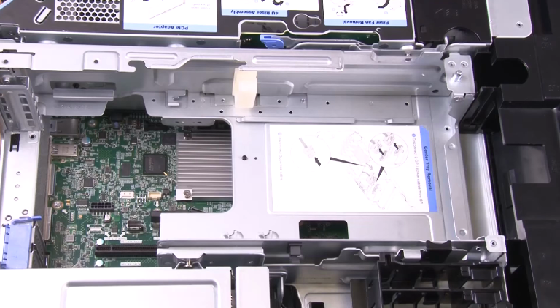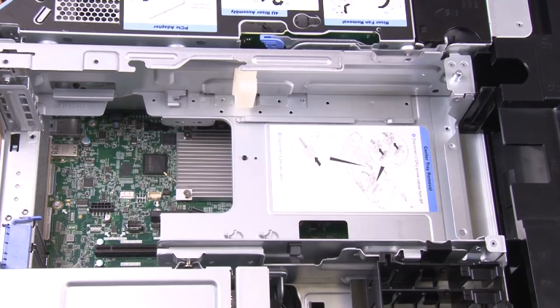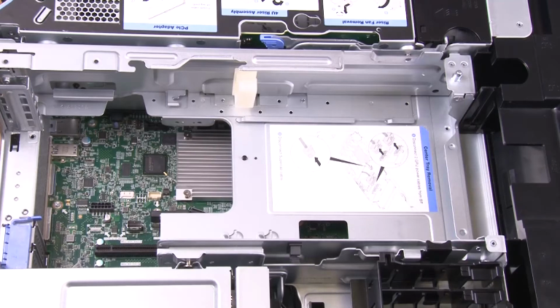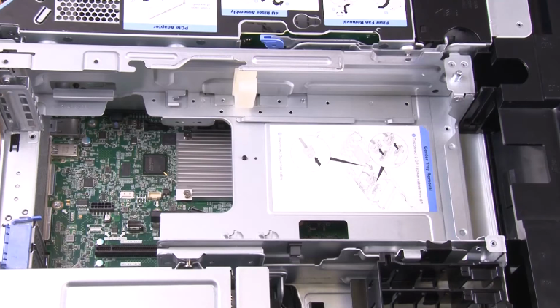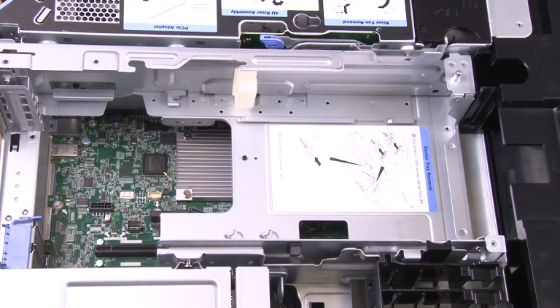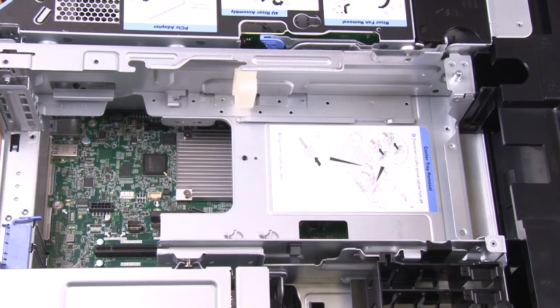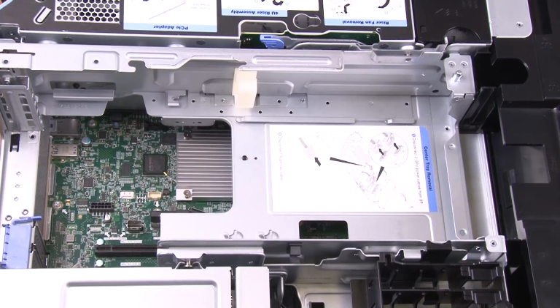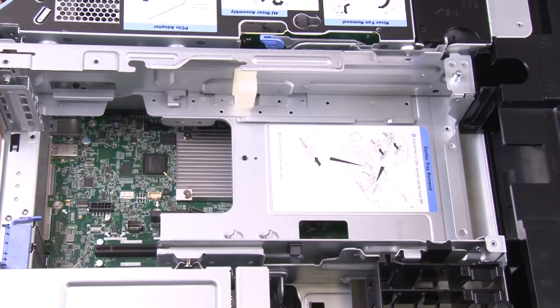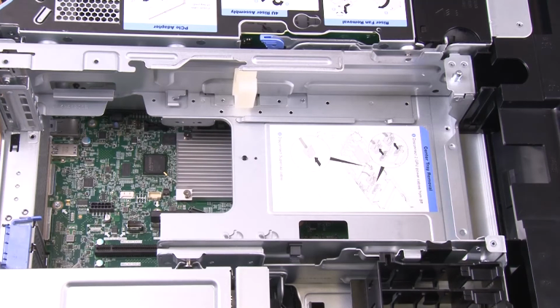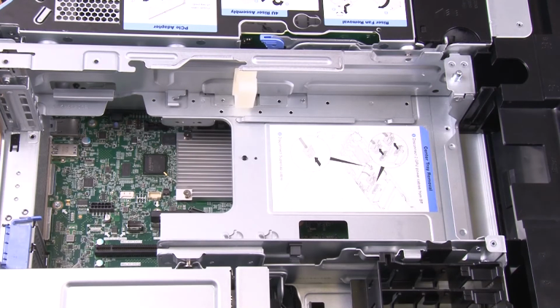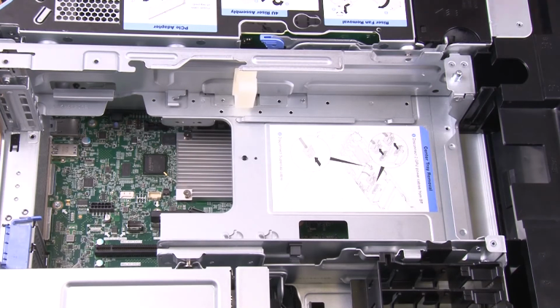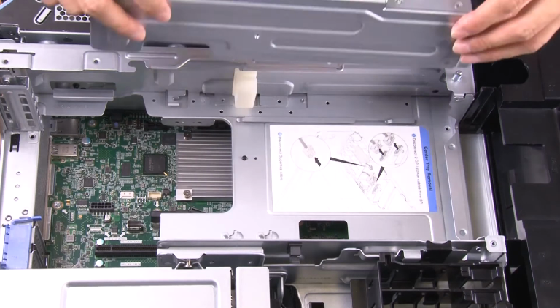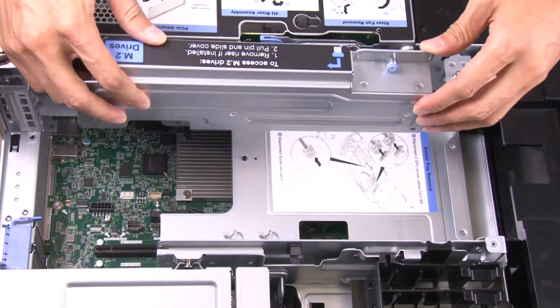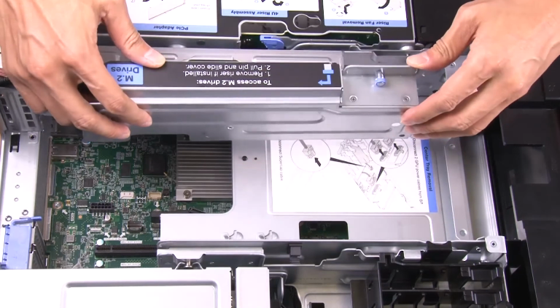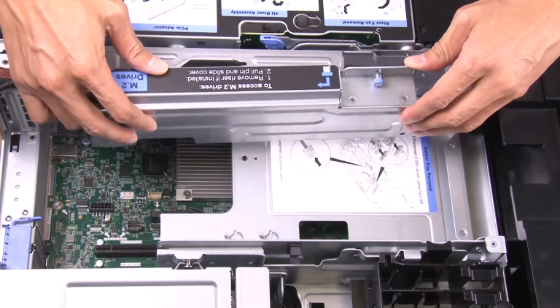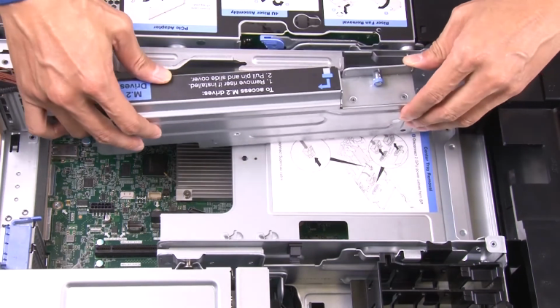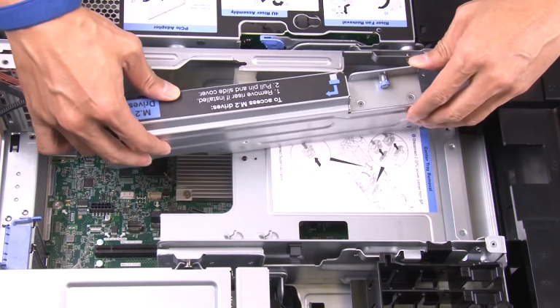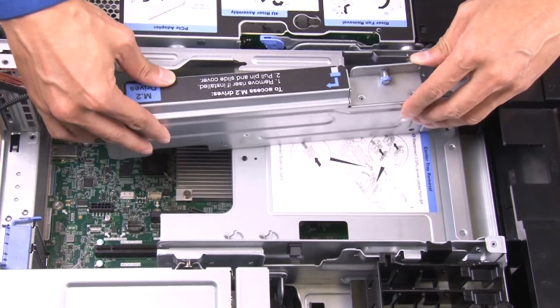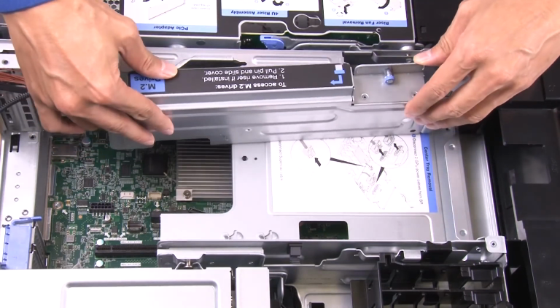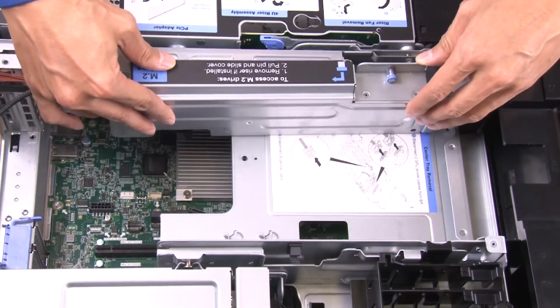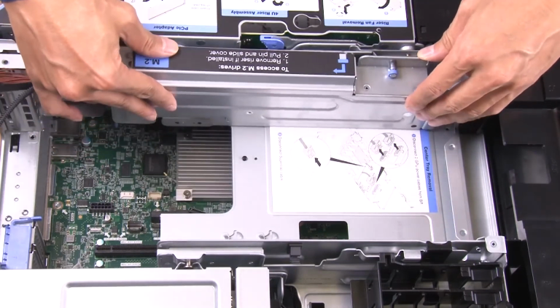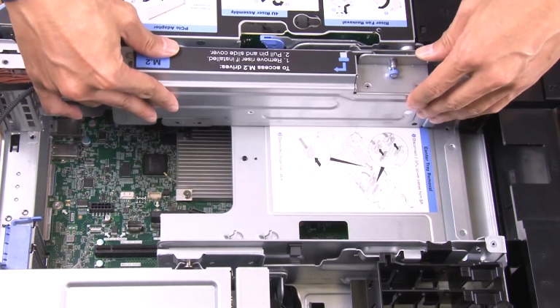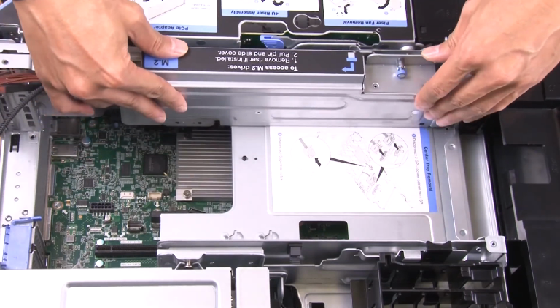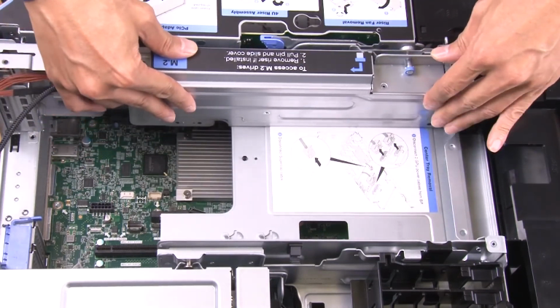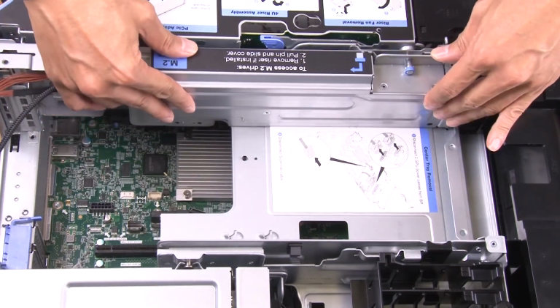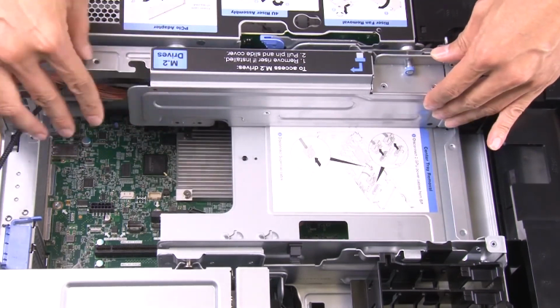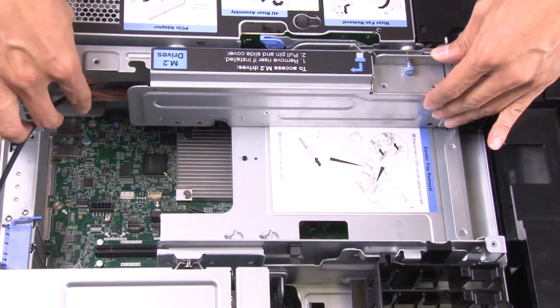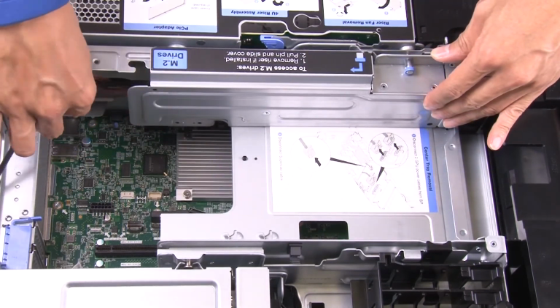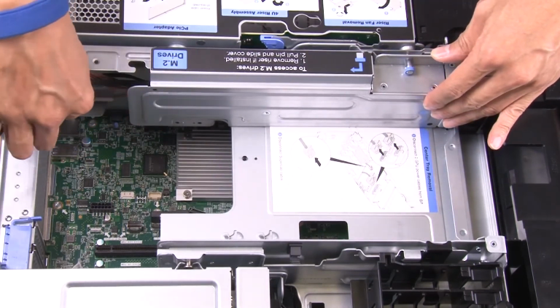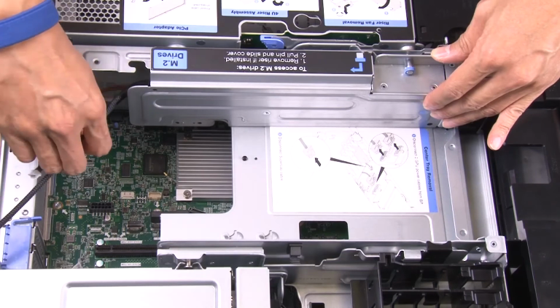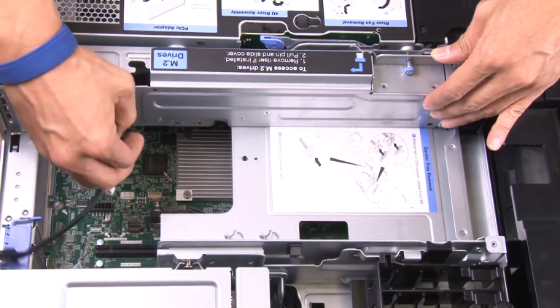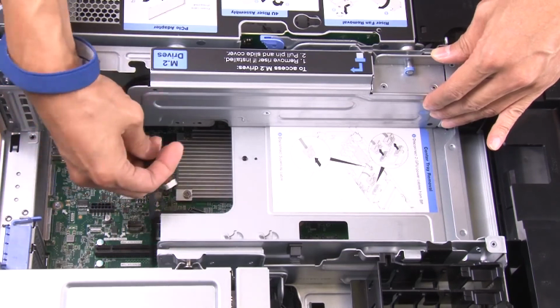Align the end of the M.2 back plane with the slot on the PCIe expansion tray and then push the other end toward the tray until the bracket clicks in place.